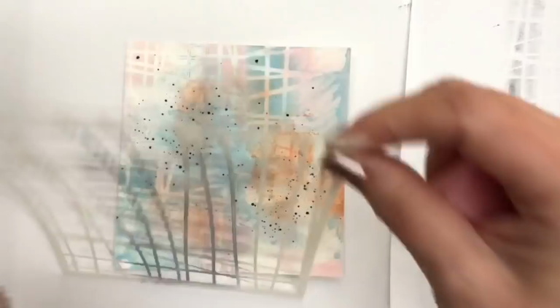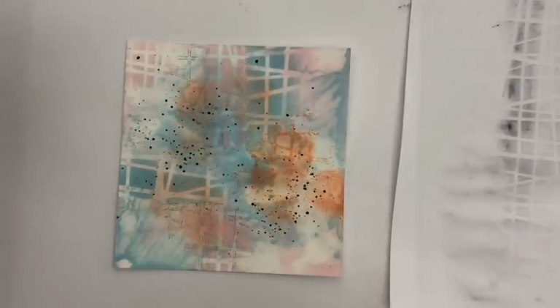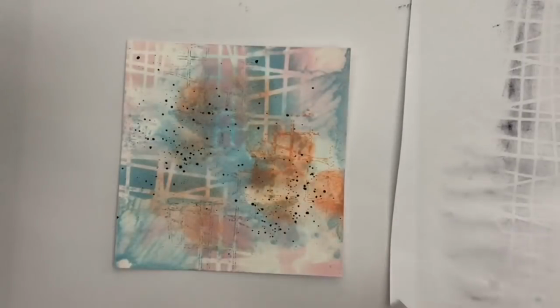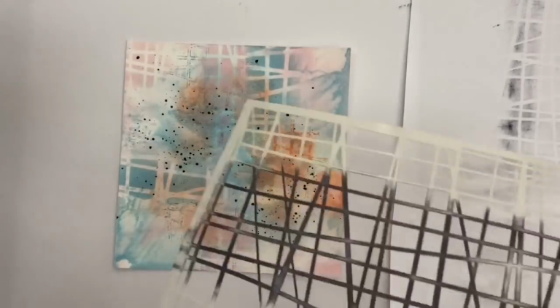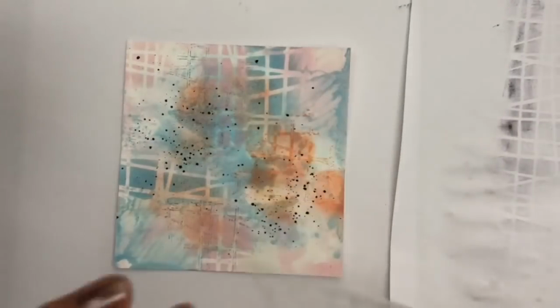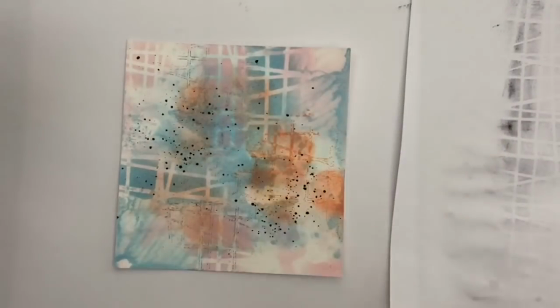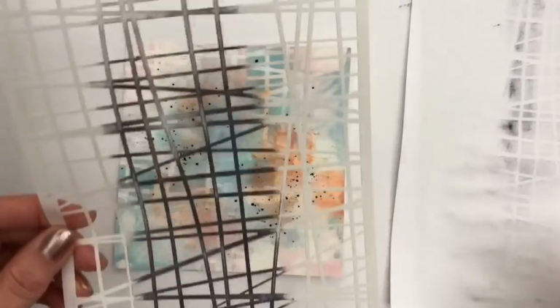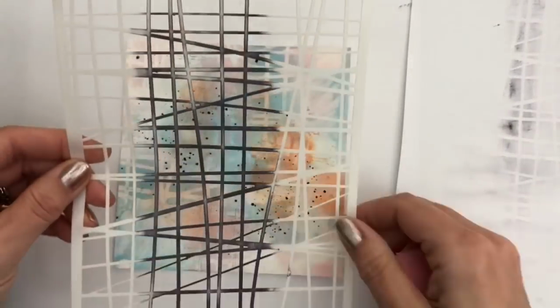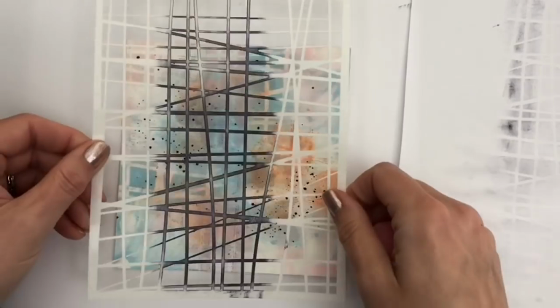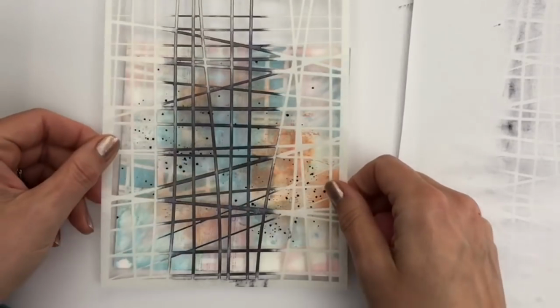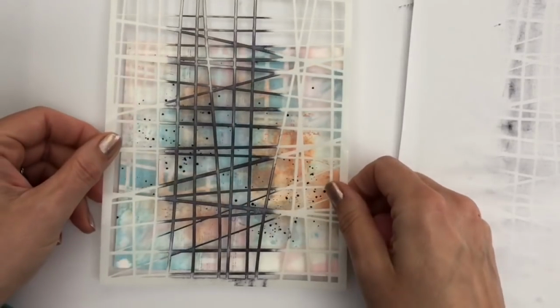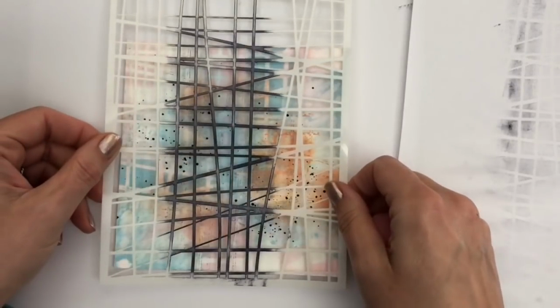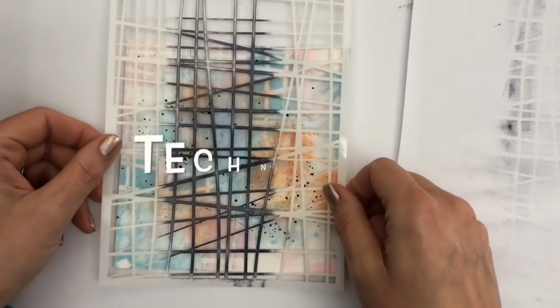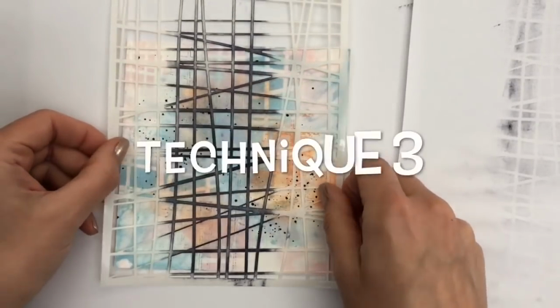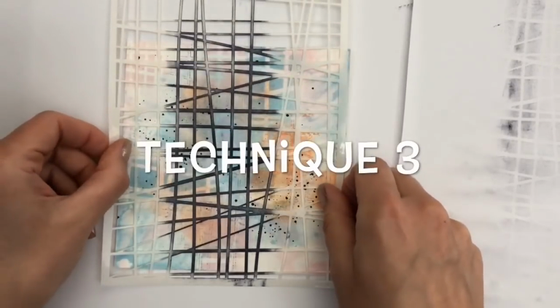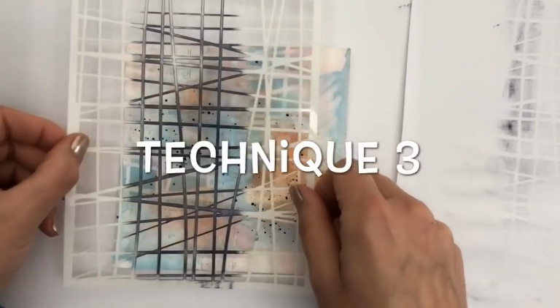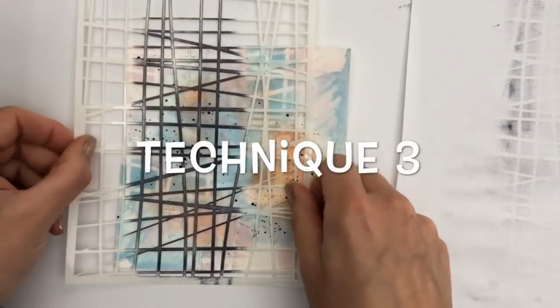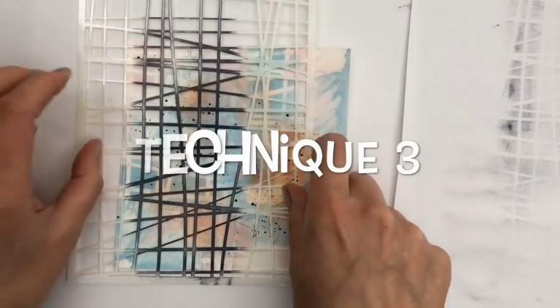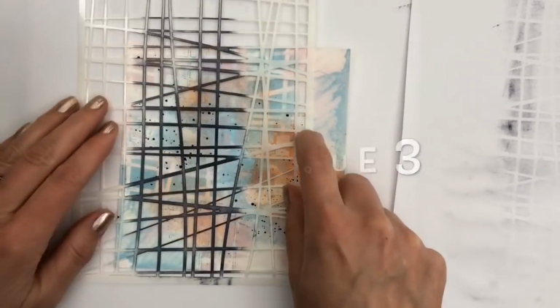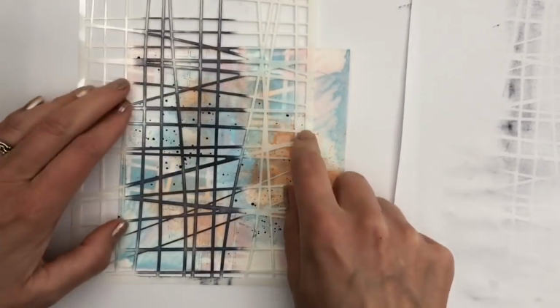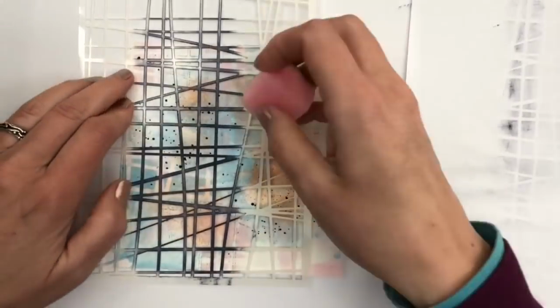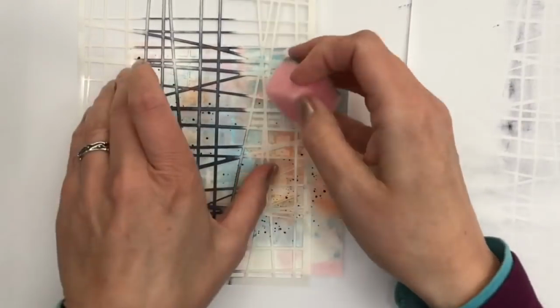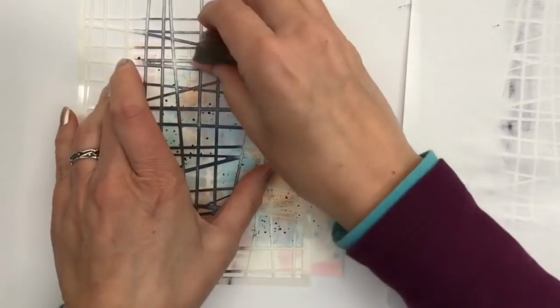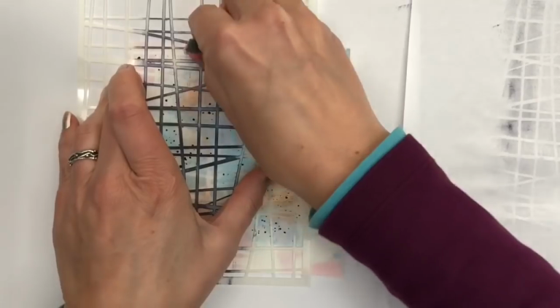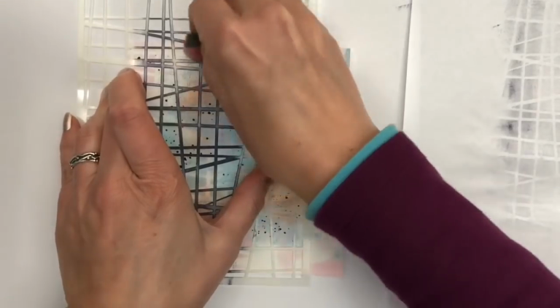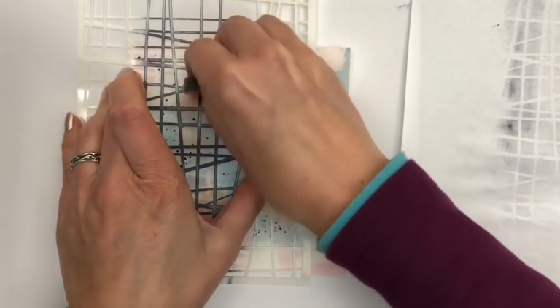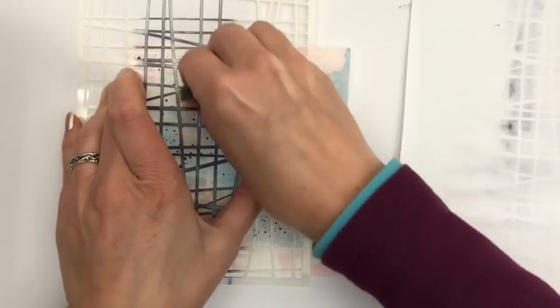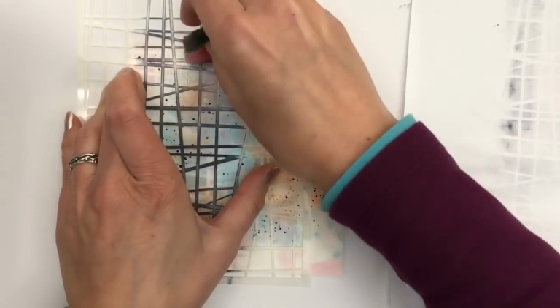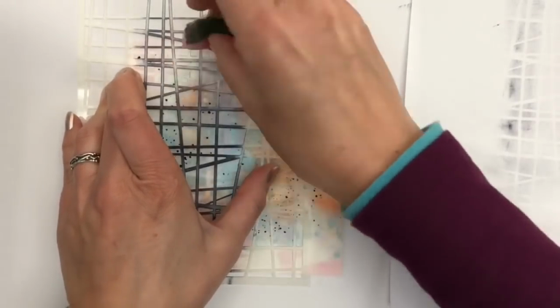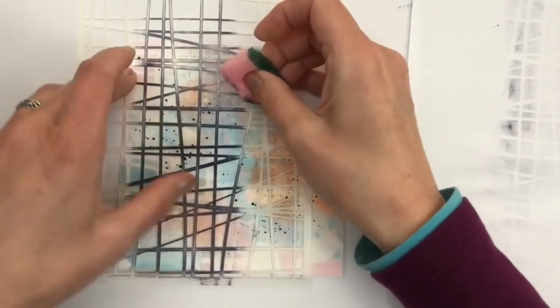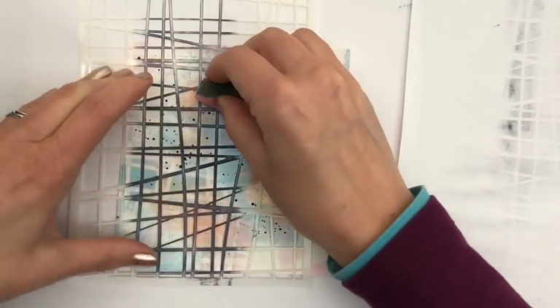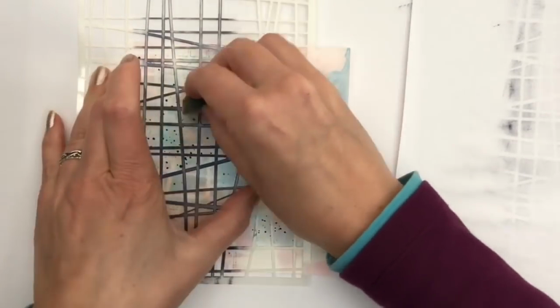And then I turn the stencil over, and I use a sponge to go over the stencil, and transfer some of the ink from the stencil. This gives another layer and more texture.